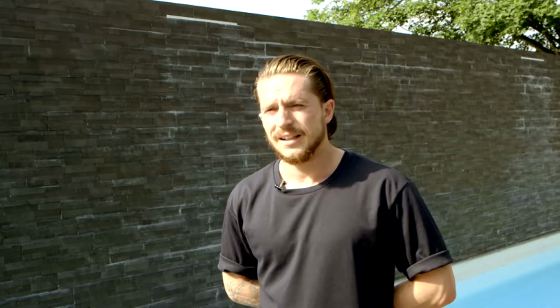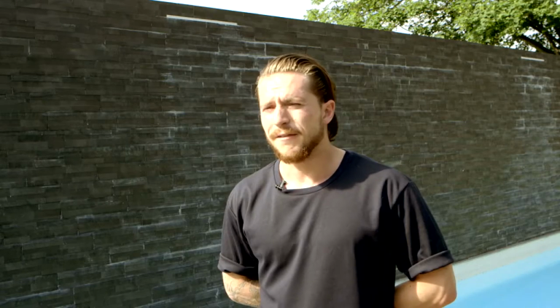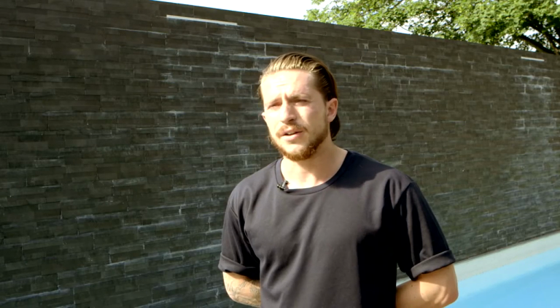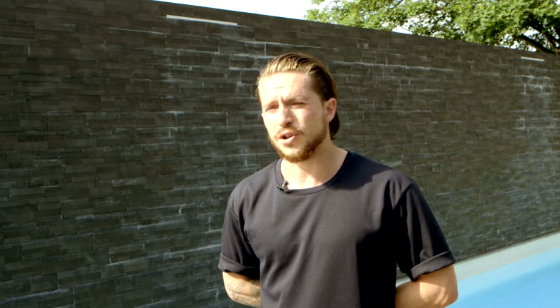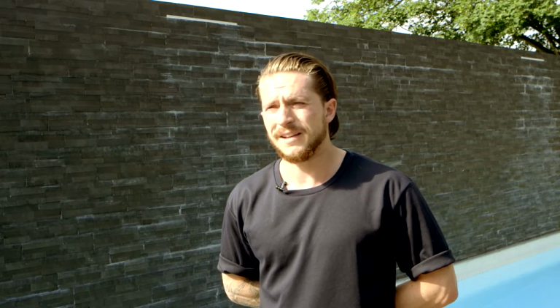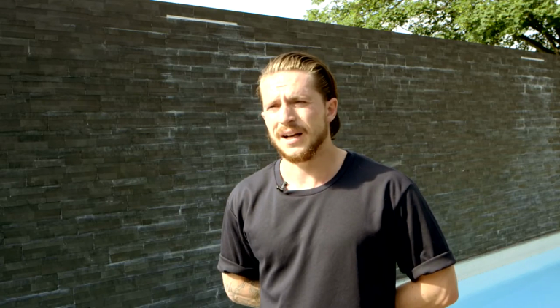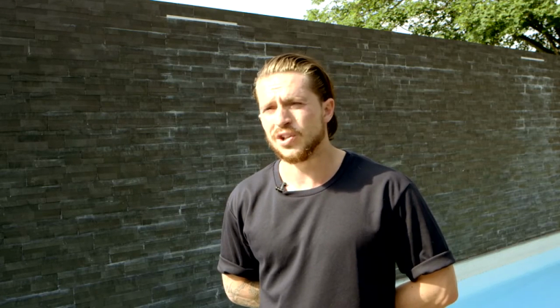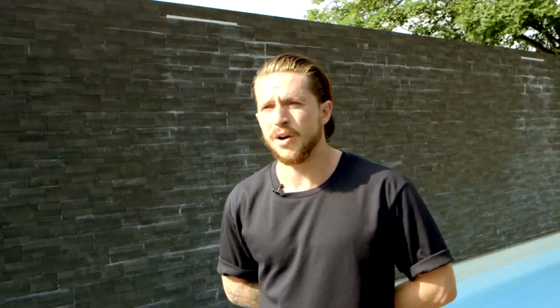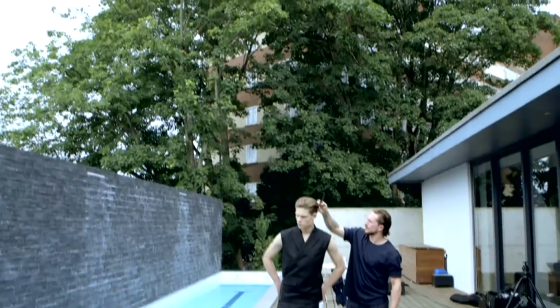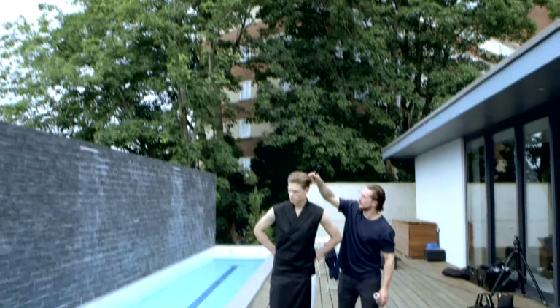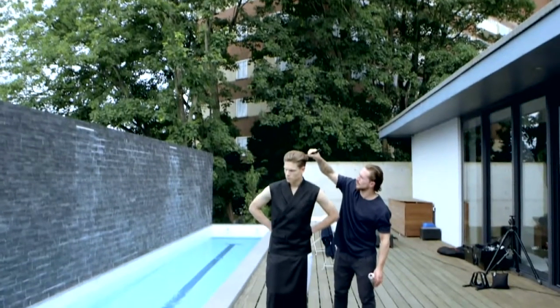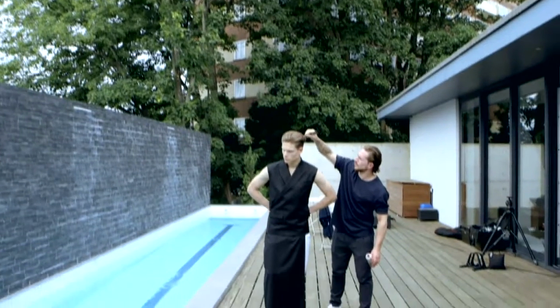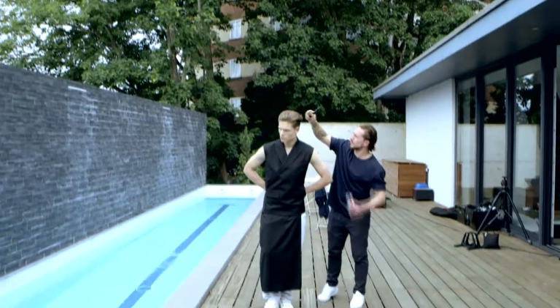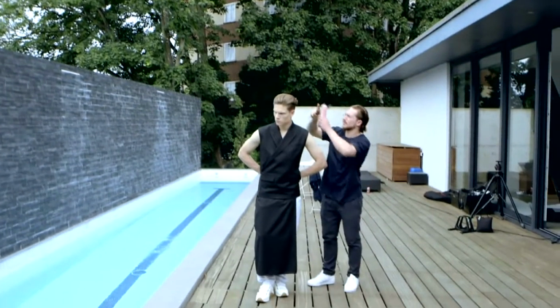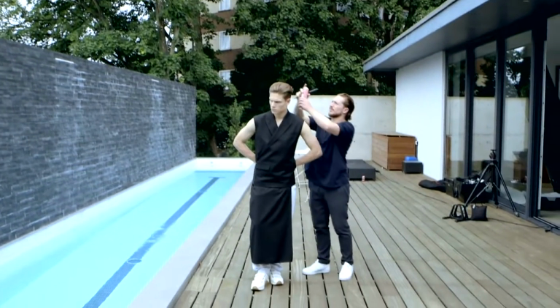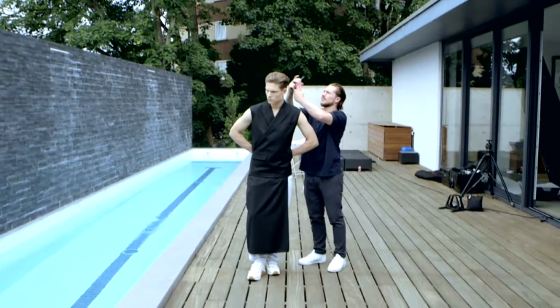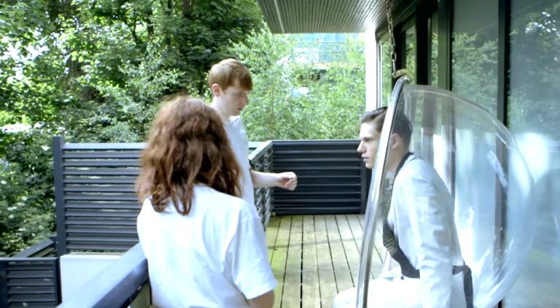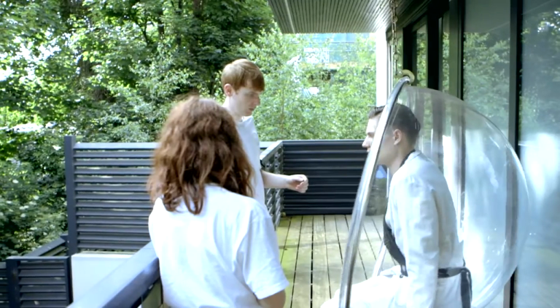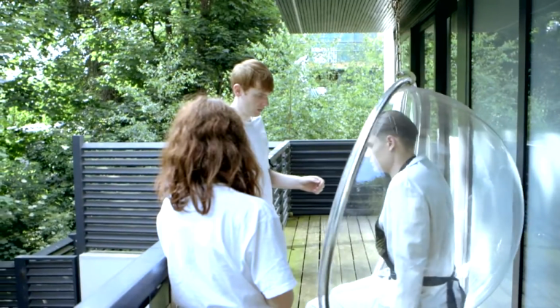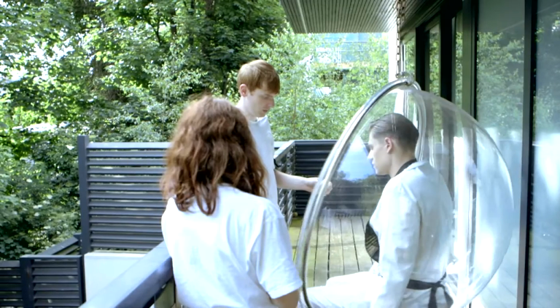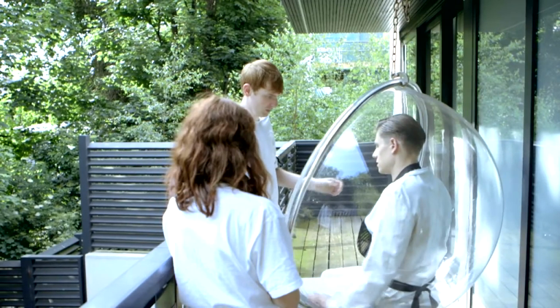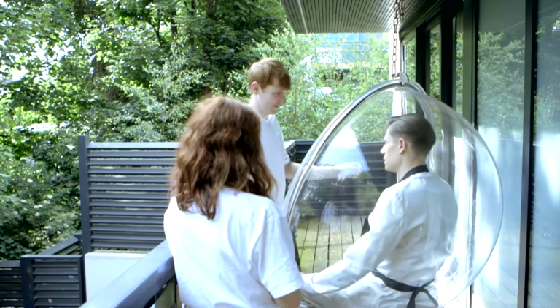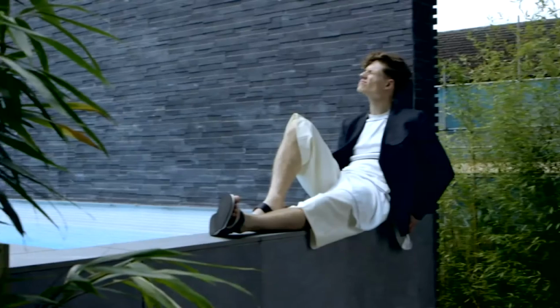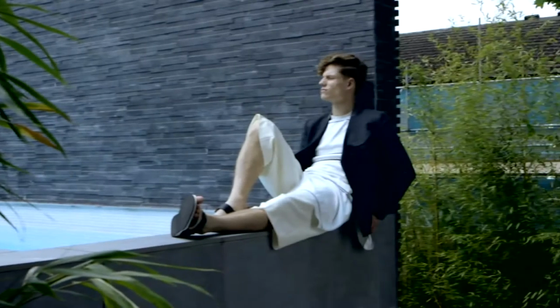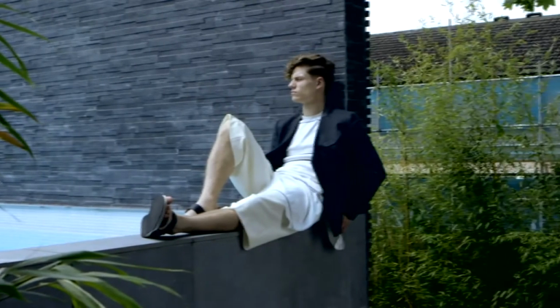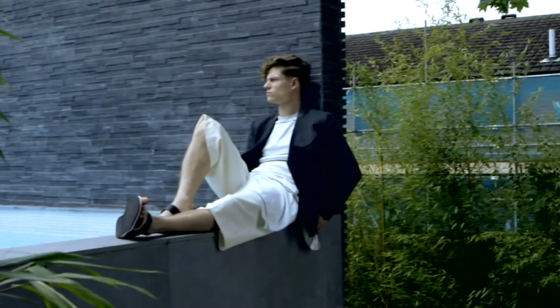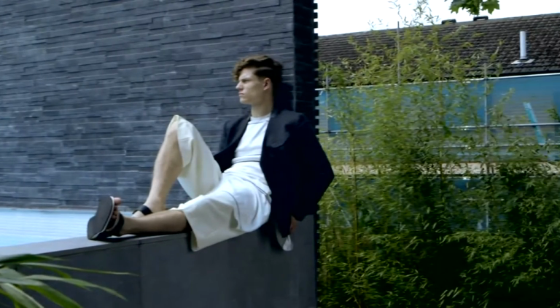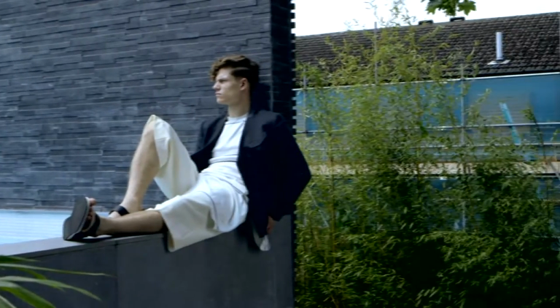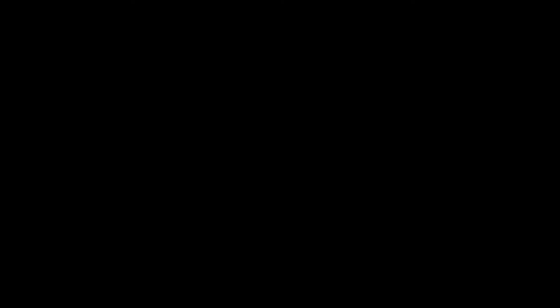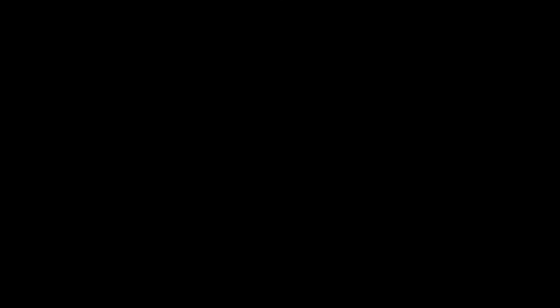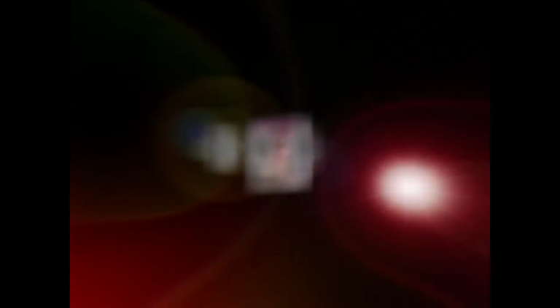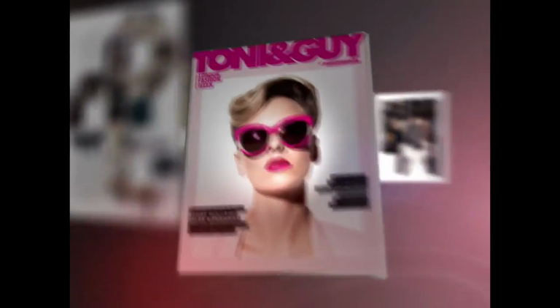The shoot looked great, especially working on such an amazing location like this. The hair textures in comparison to the textures within the backdrop worked really well.